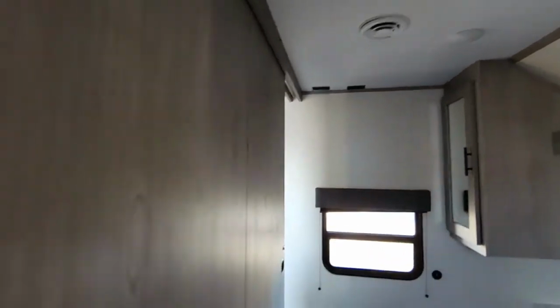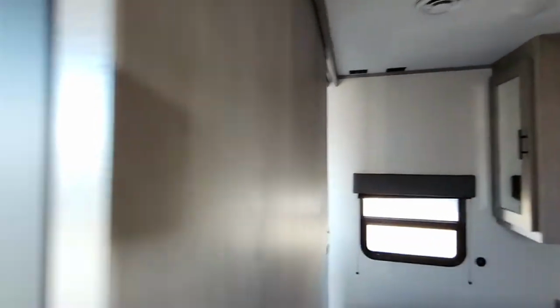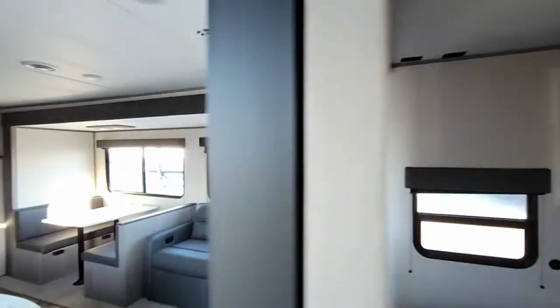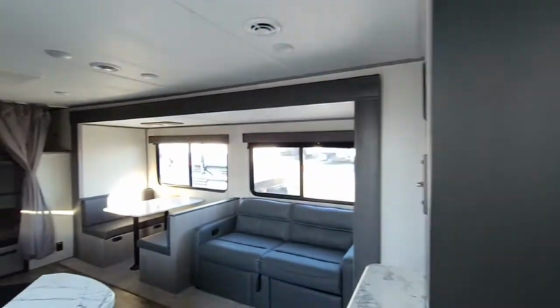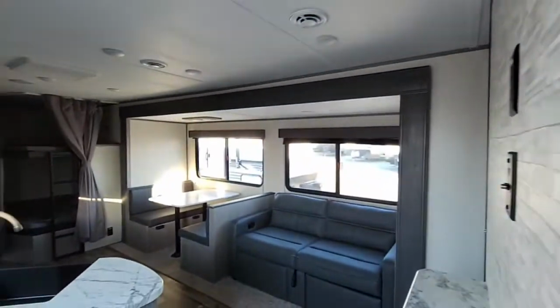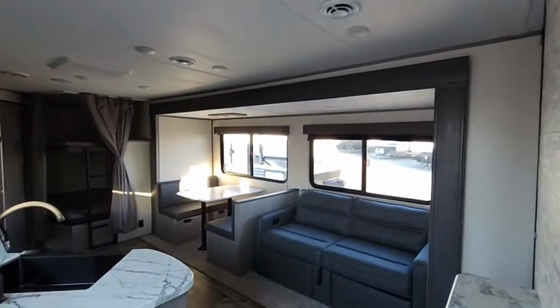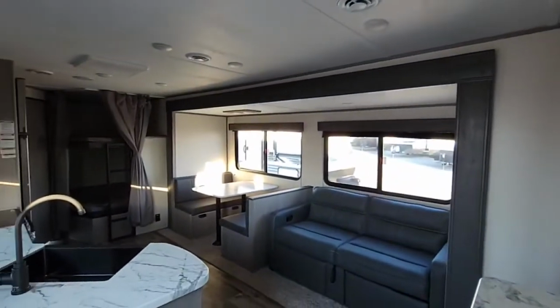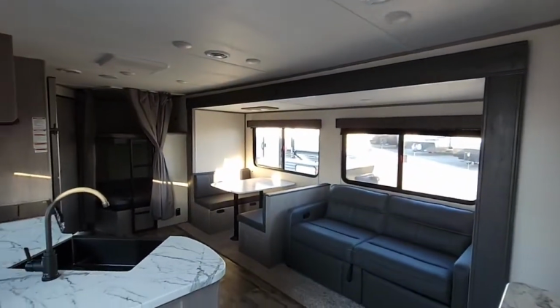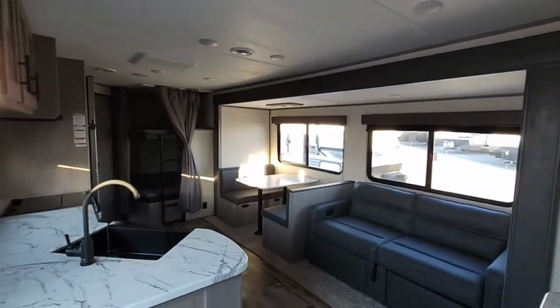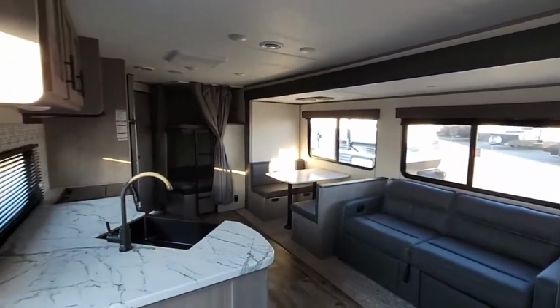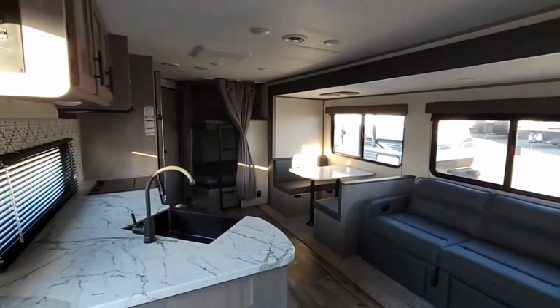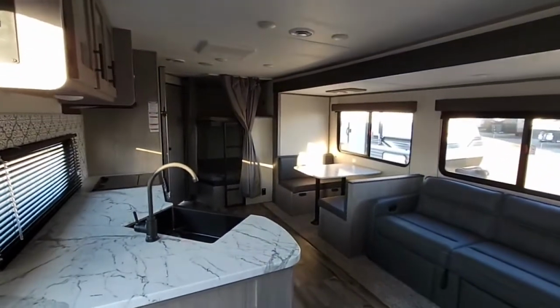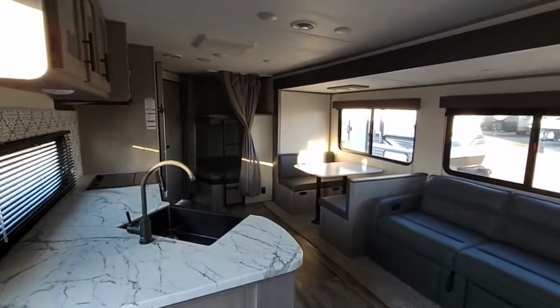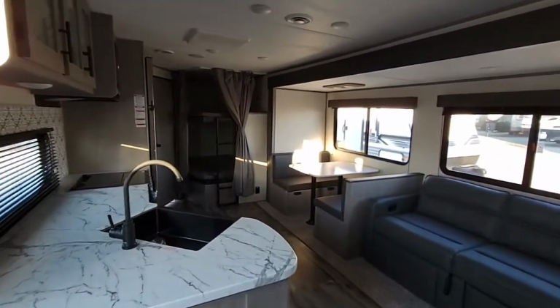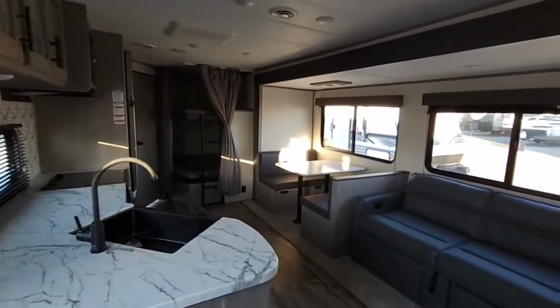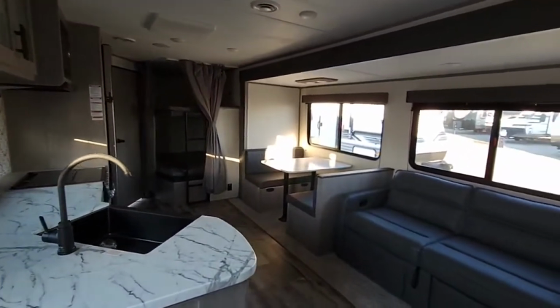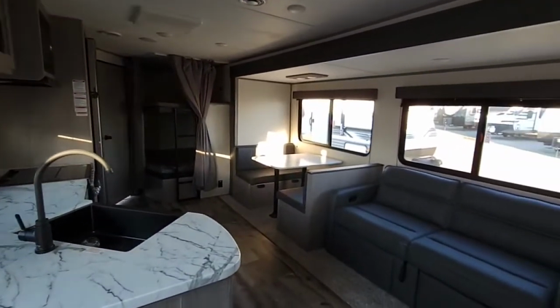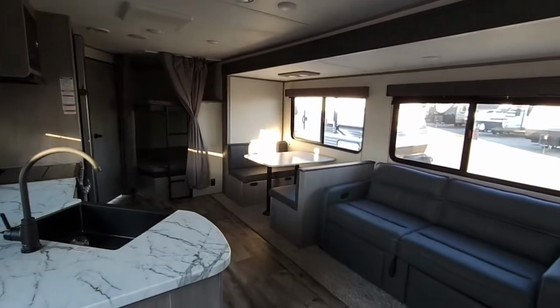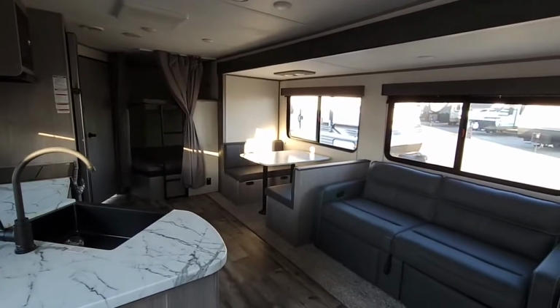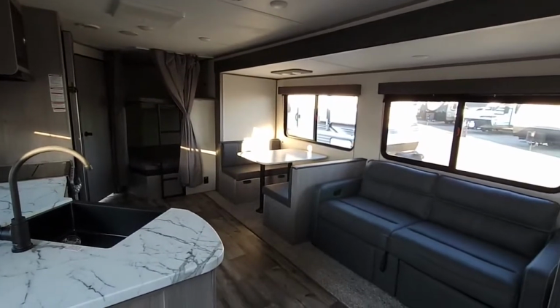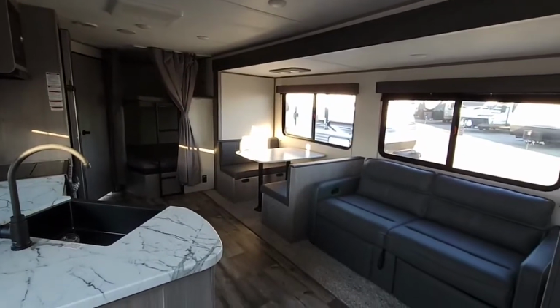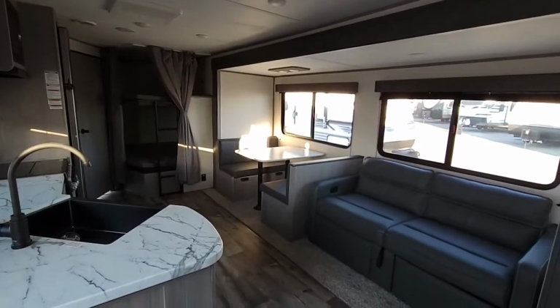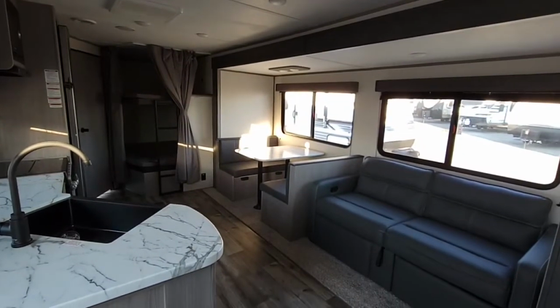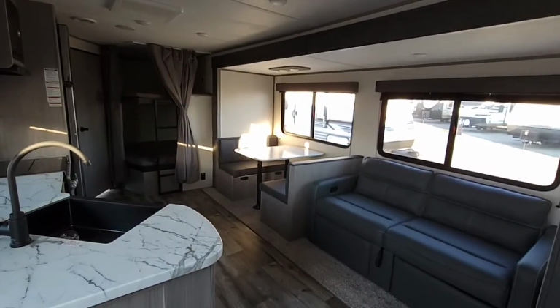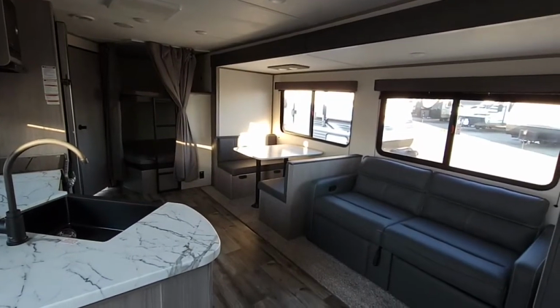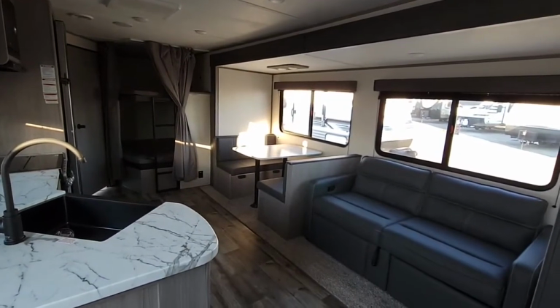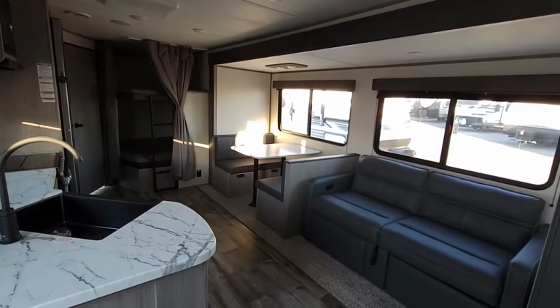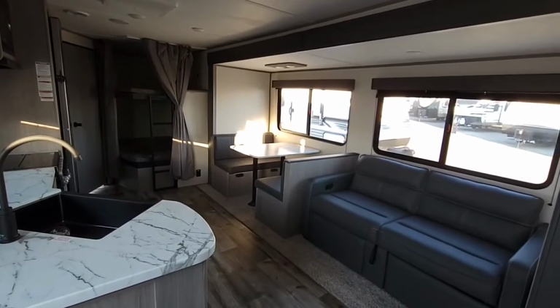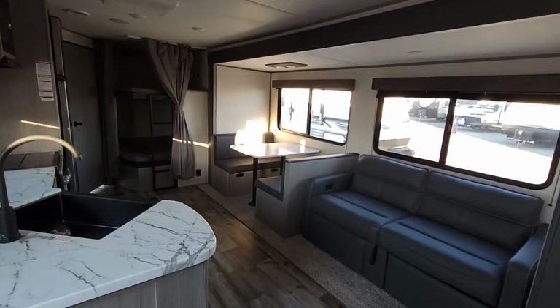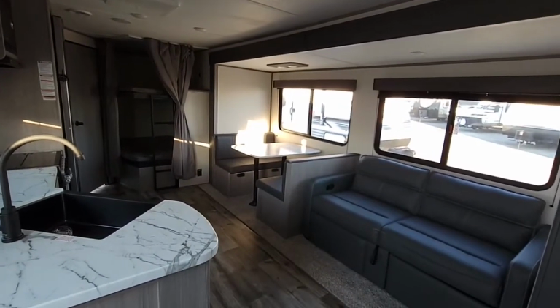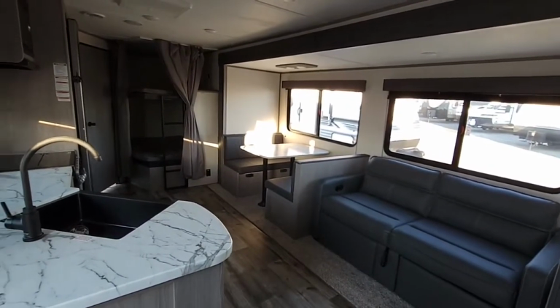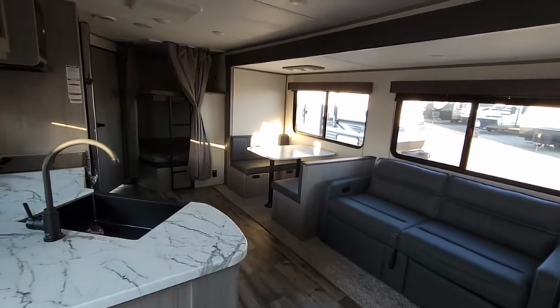All right, Ralph here at Camping World. You're looking at the brand new 2022 Coleman 263BH. Talk to you soon.